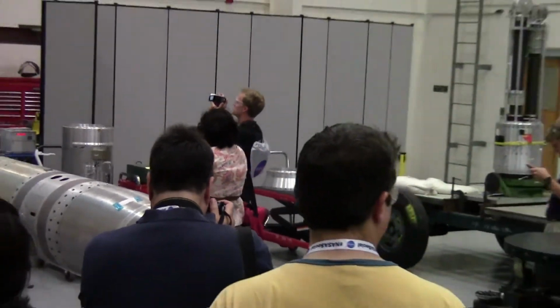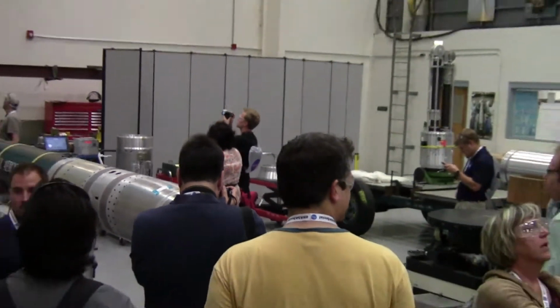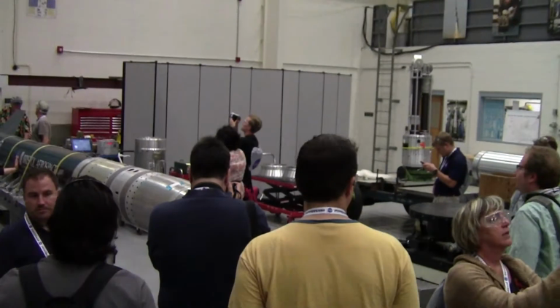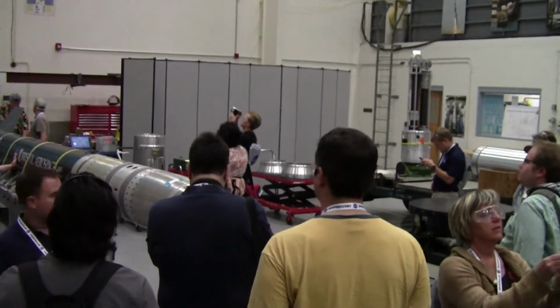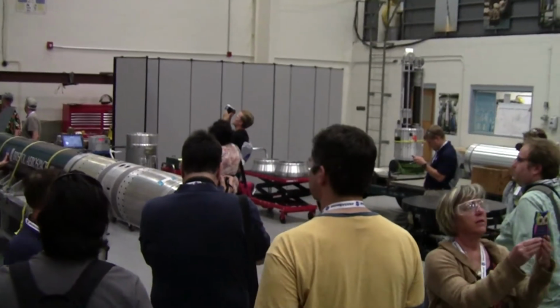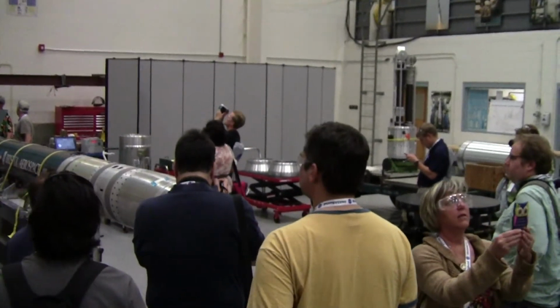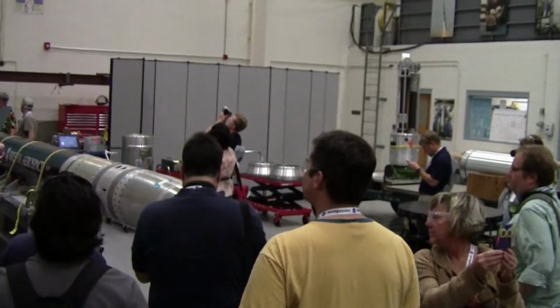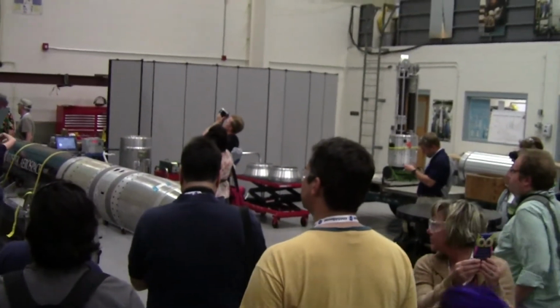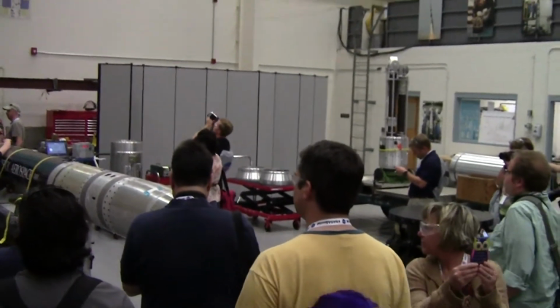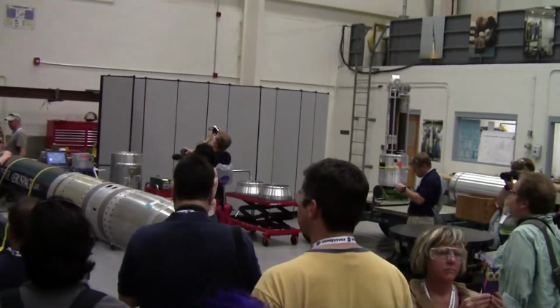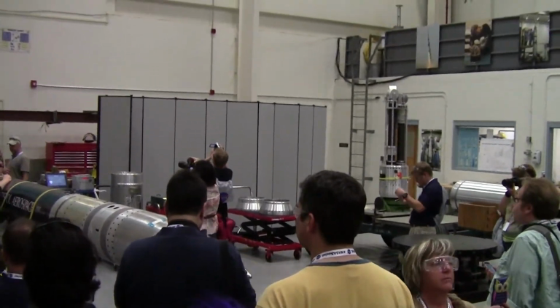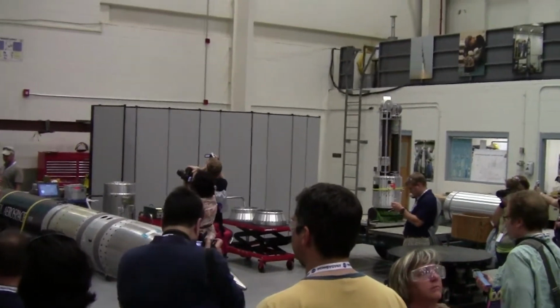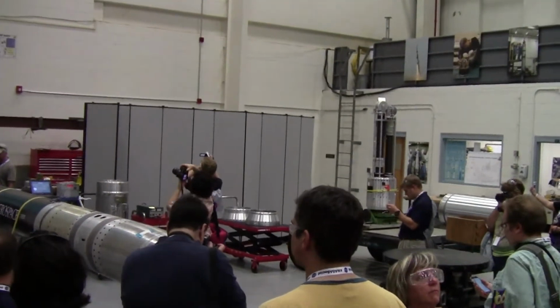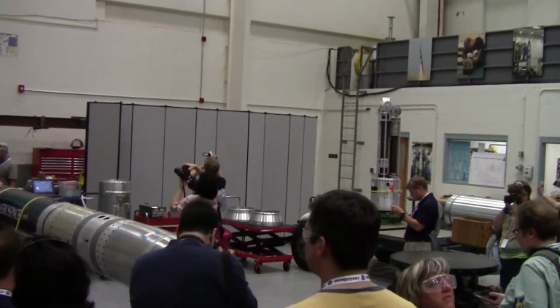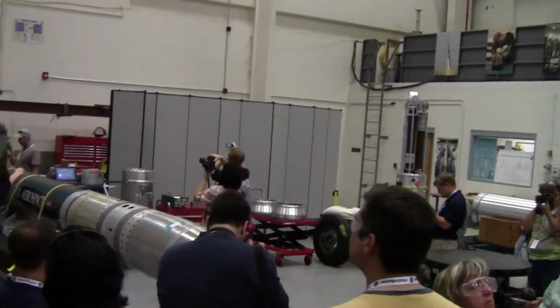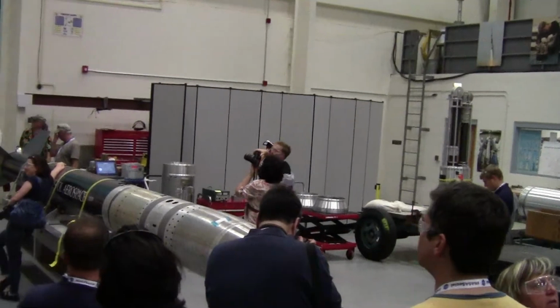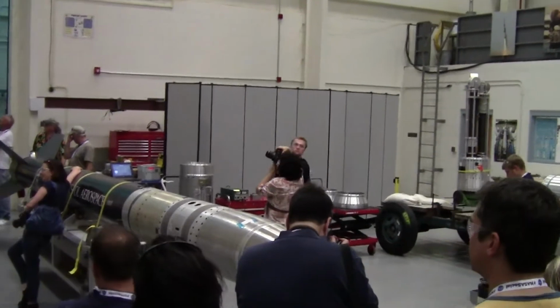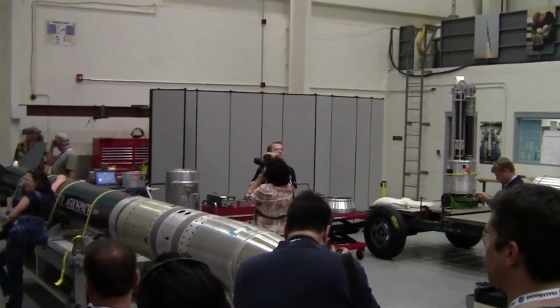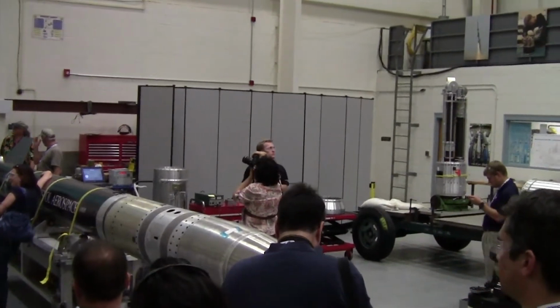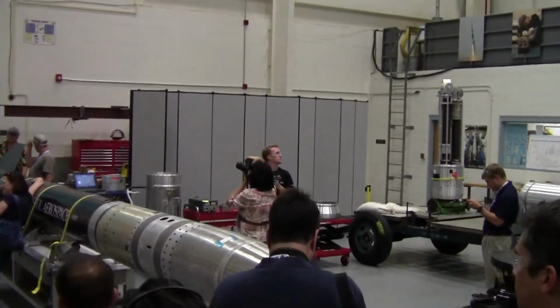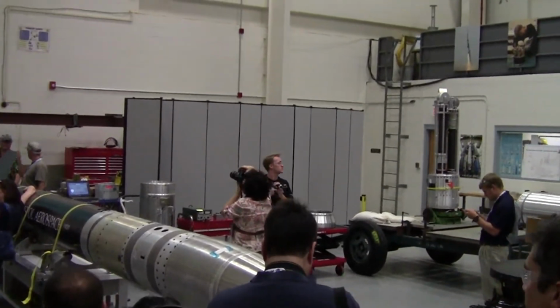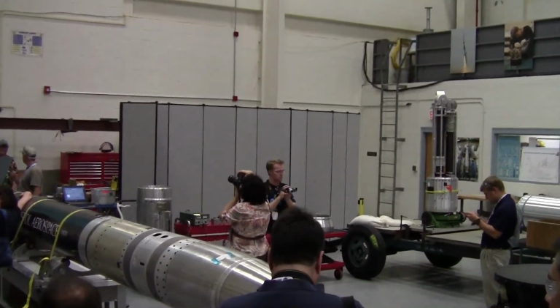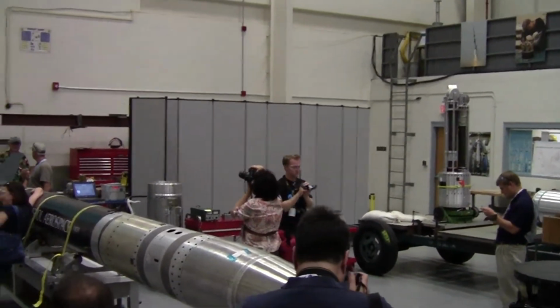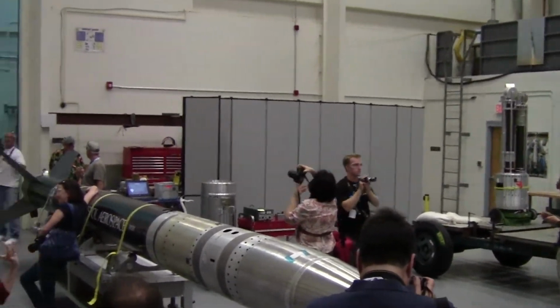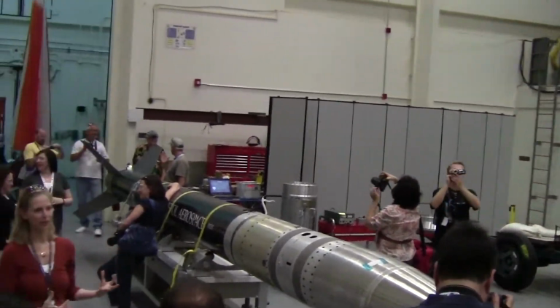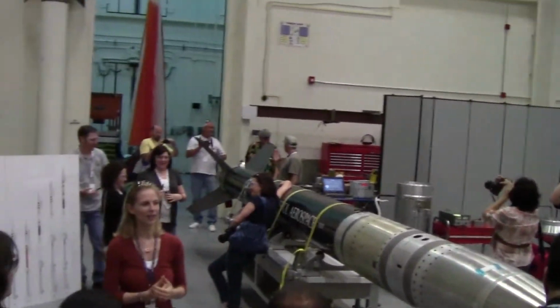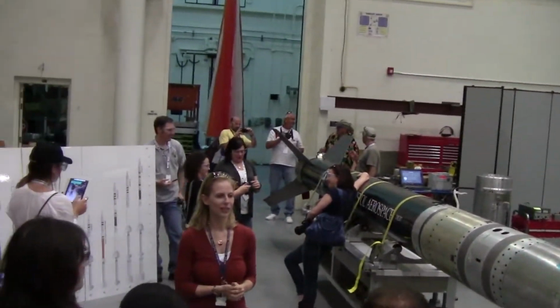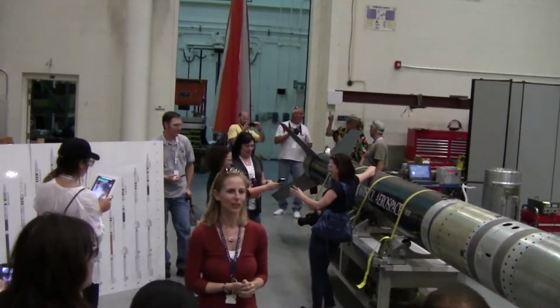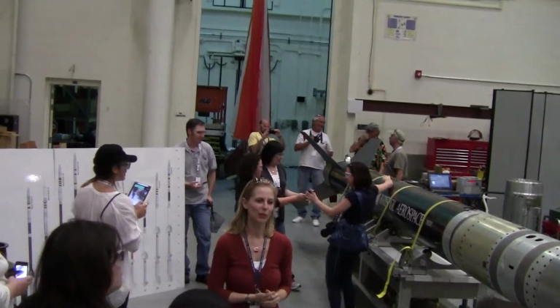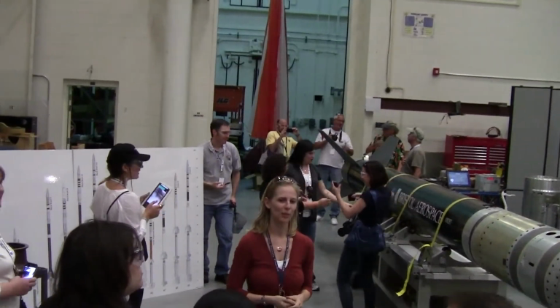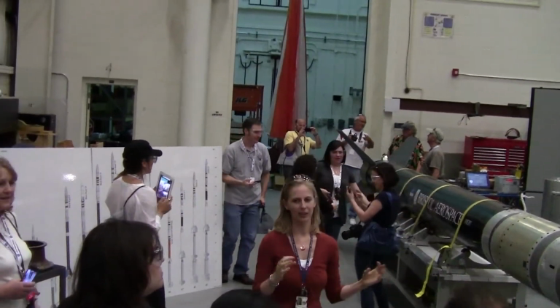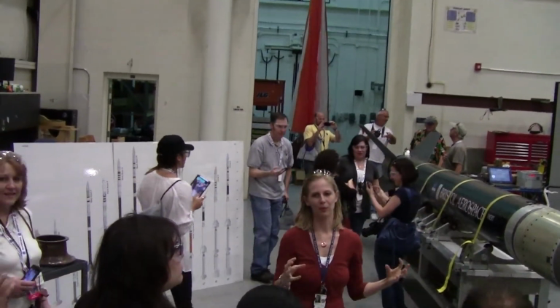Where does the term 'sounding rocket' come from? The word 'sound' comes from a nautical term meaning to measure. What we do is we're measuring the atmosphere and measuring science conditions — that's where the term 'sounding' comes from.